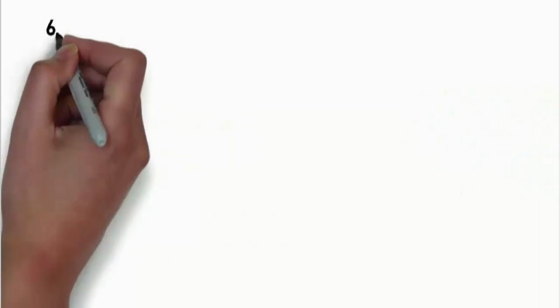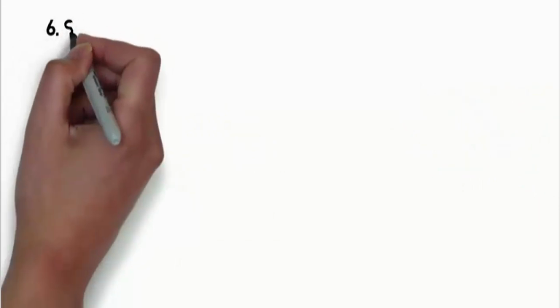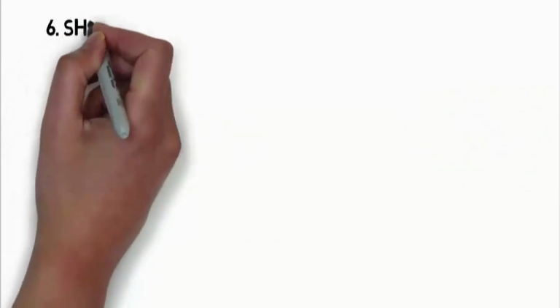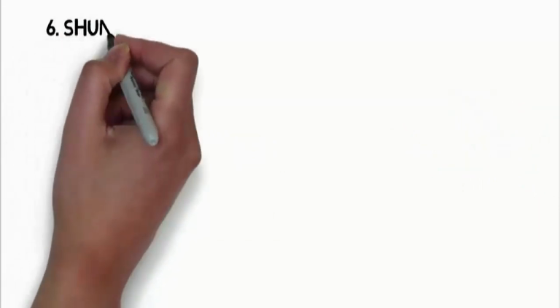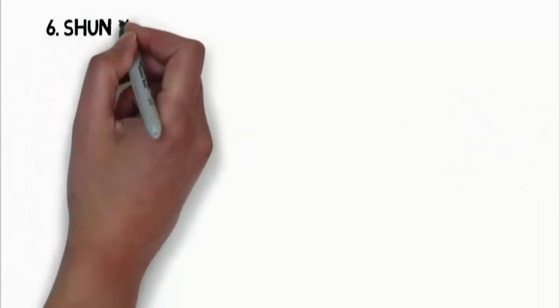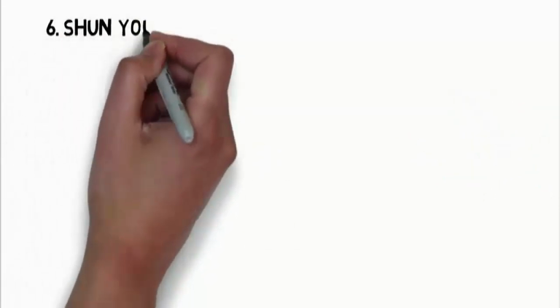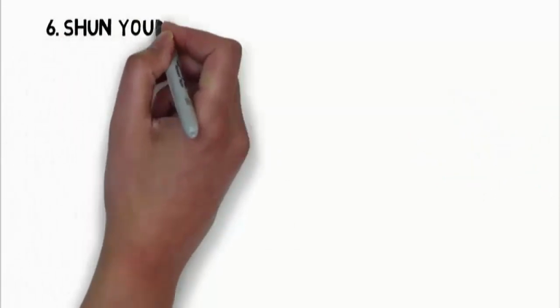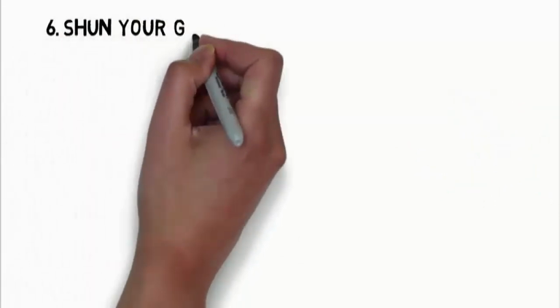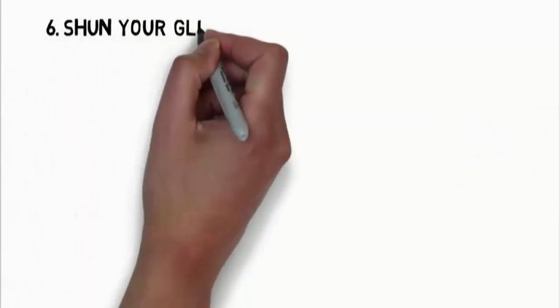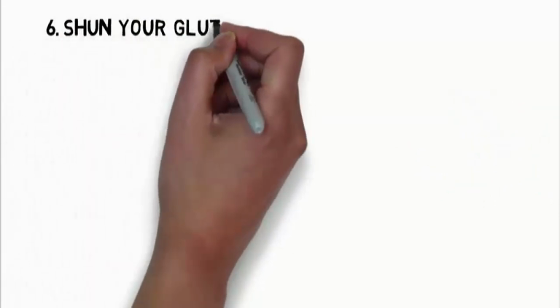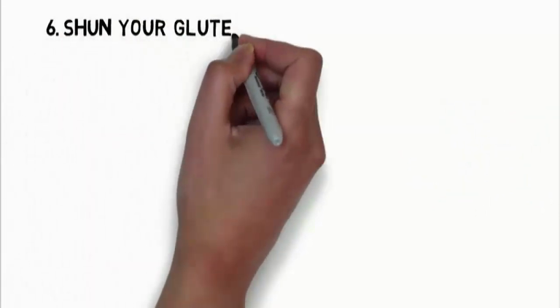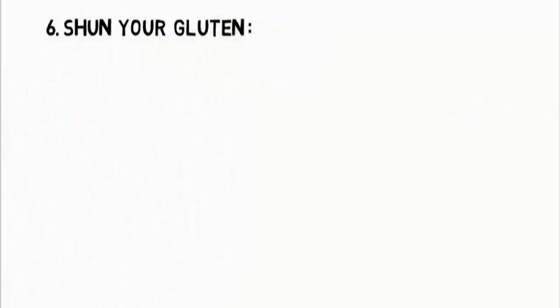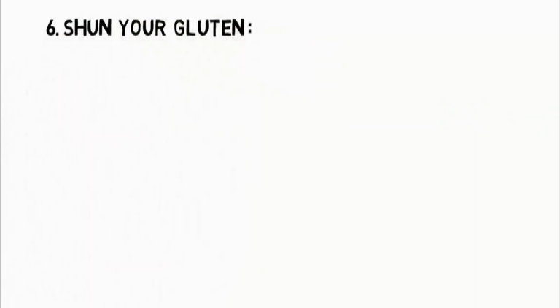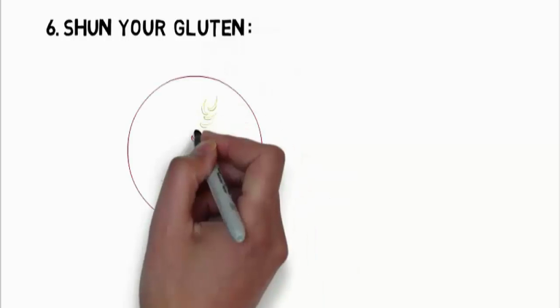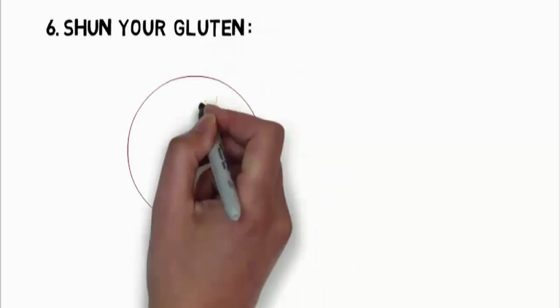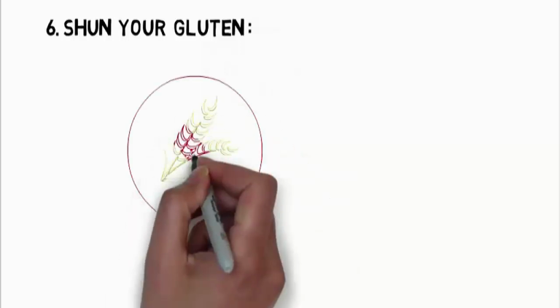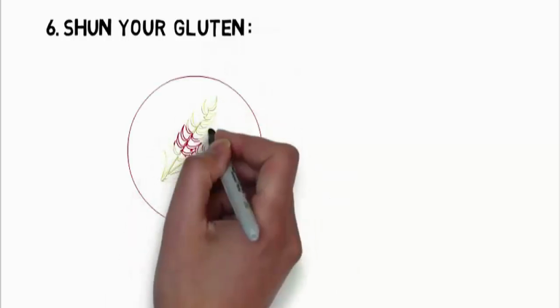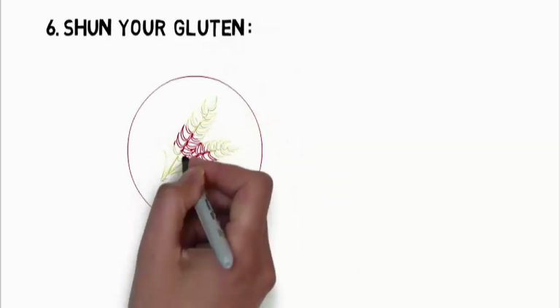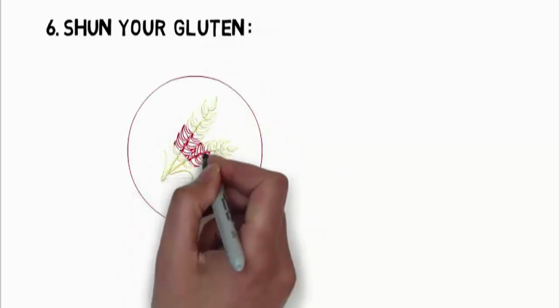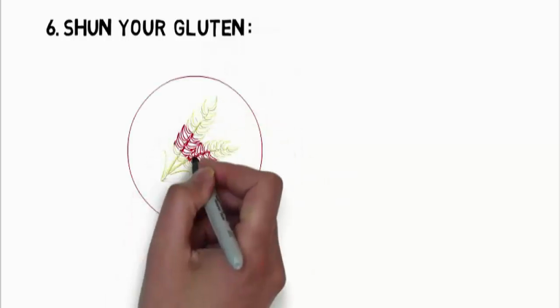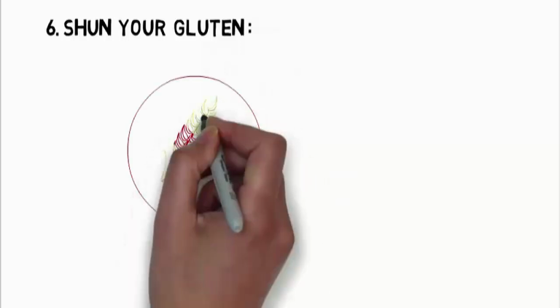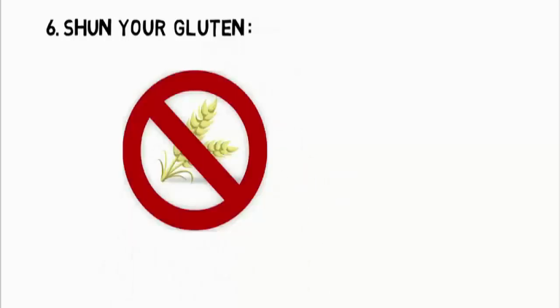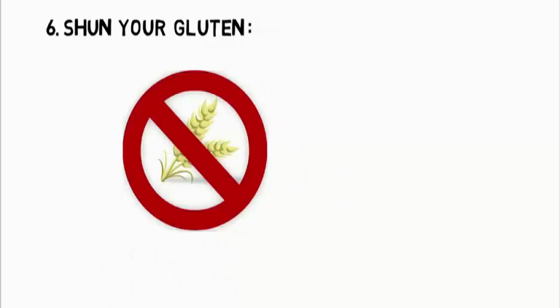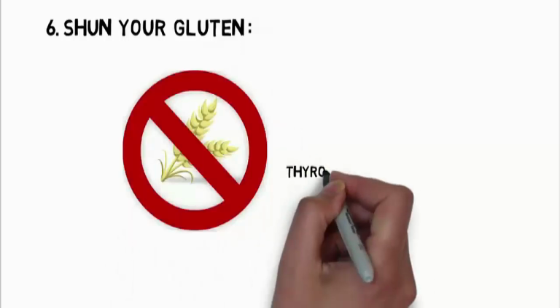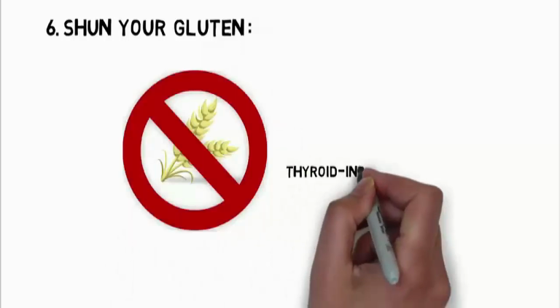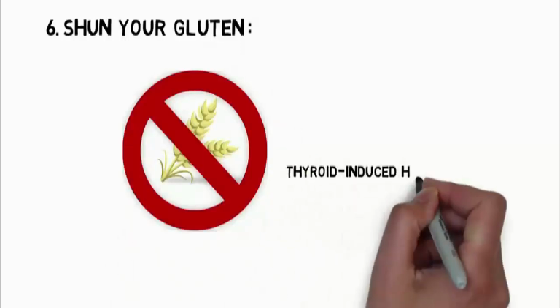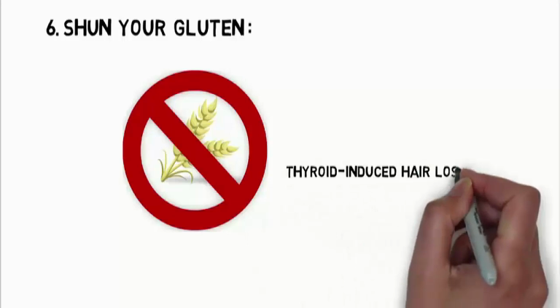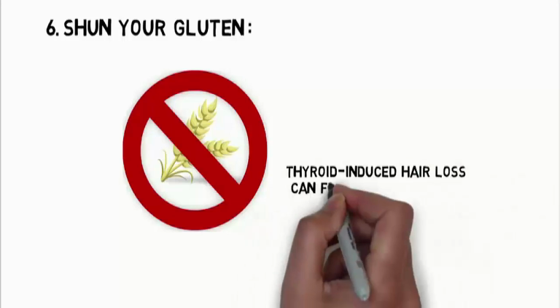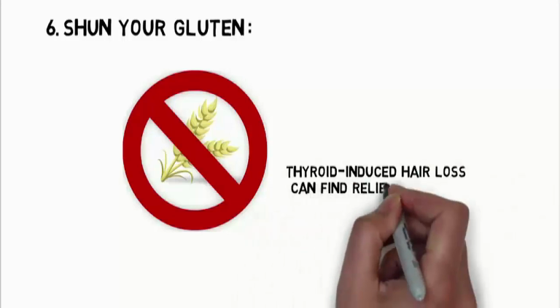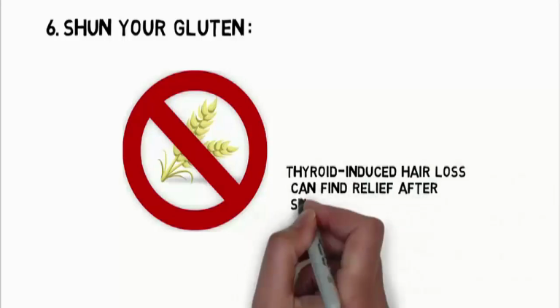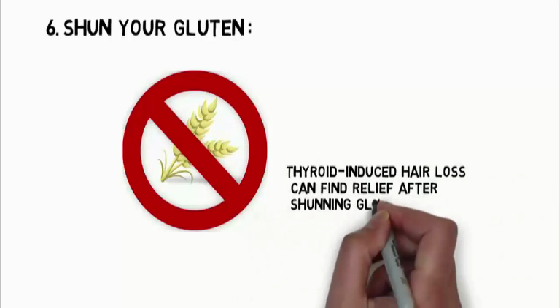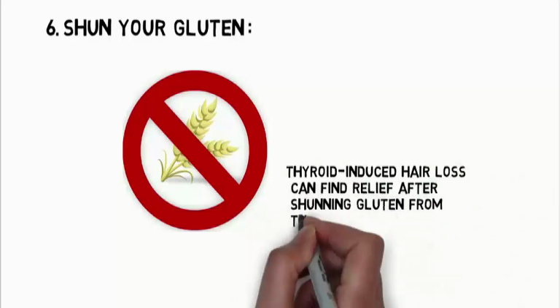The sixth one is to shun your gluten. Studies suggest that people with thyroid induced hair loss can find relief after shunning gluten from their diet for a period of 1 year.